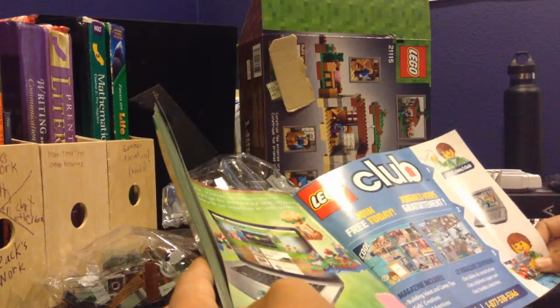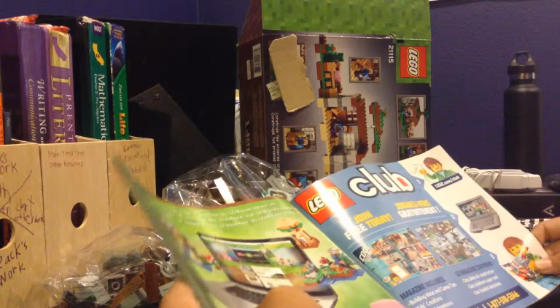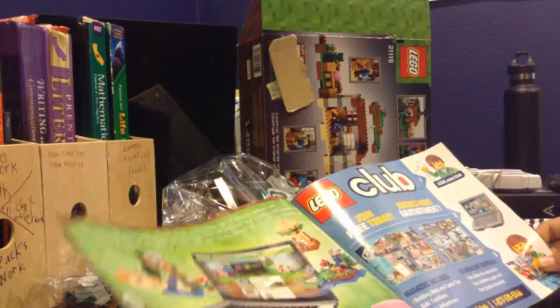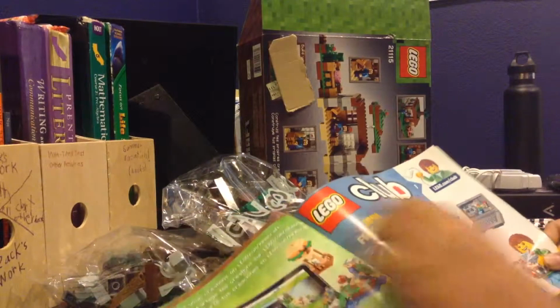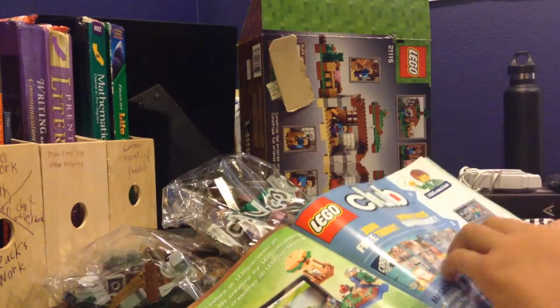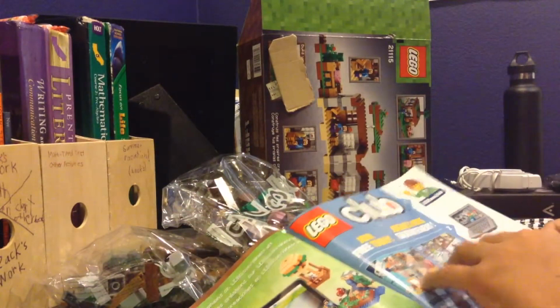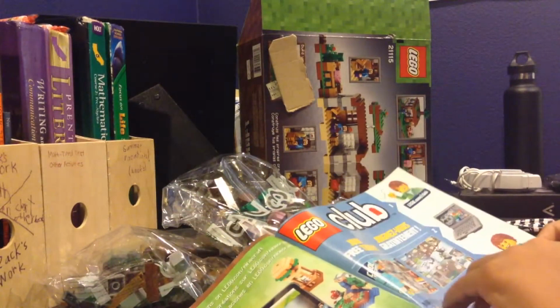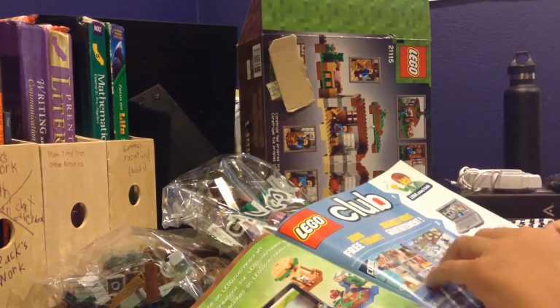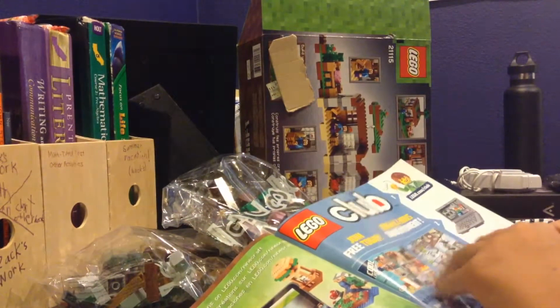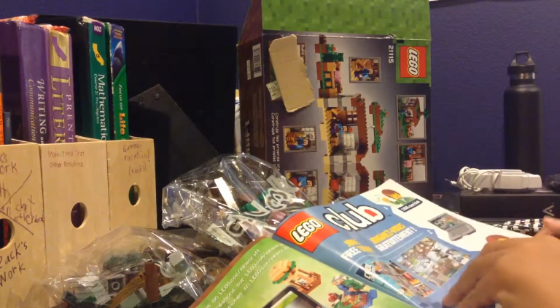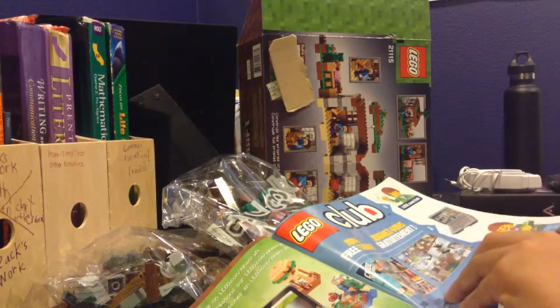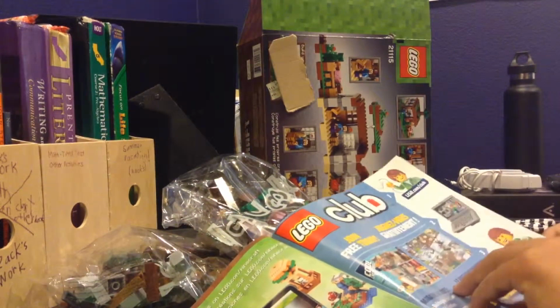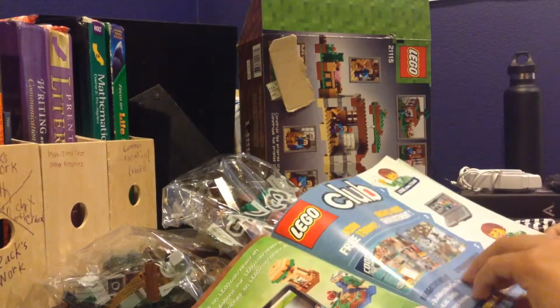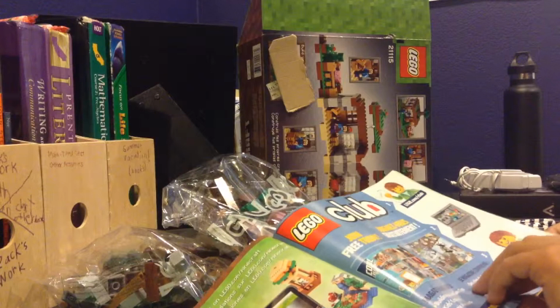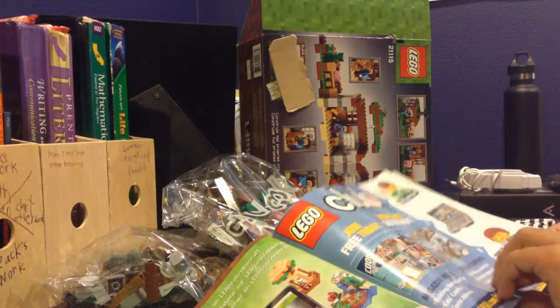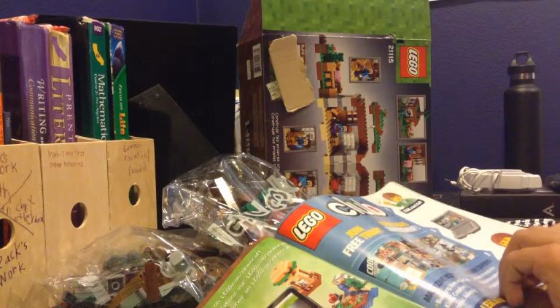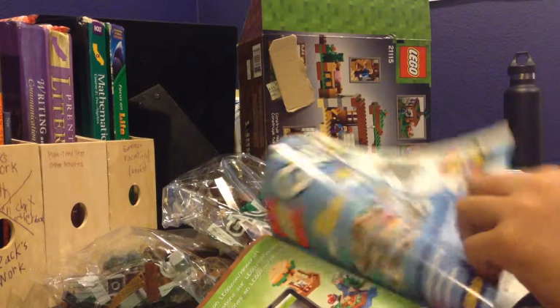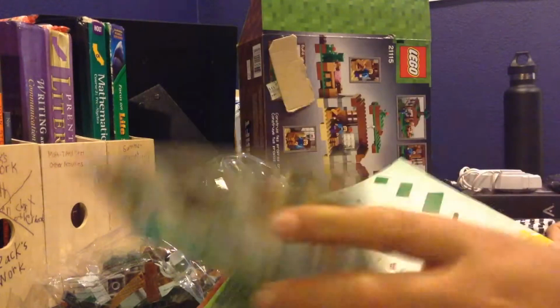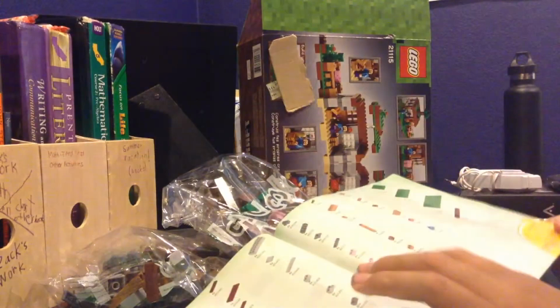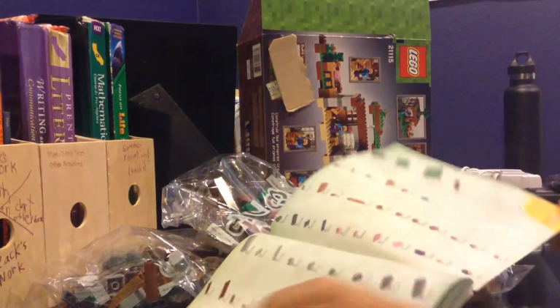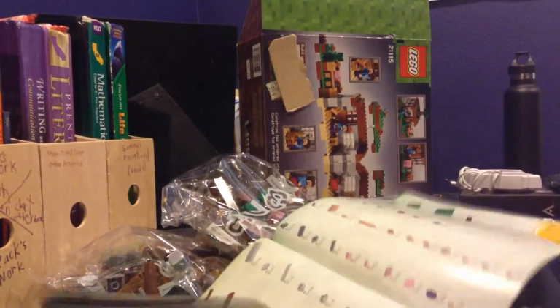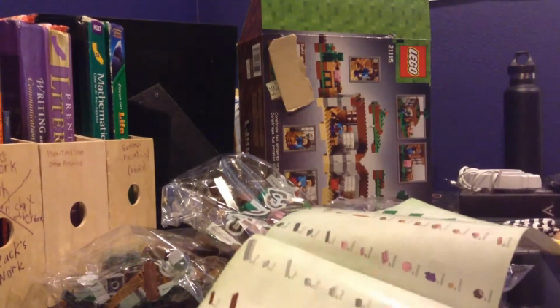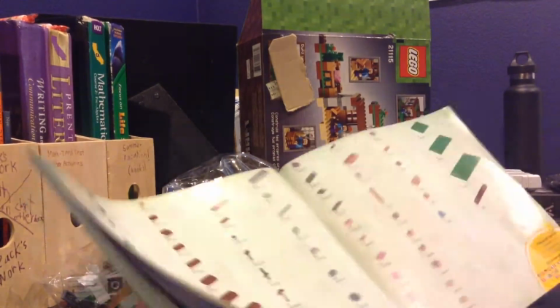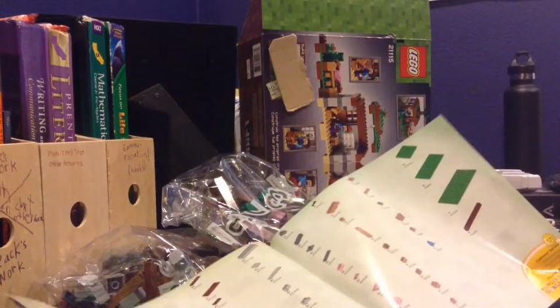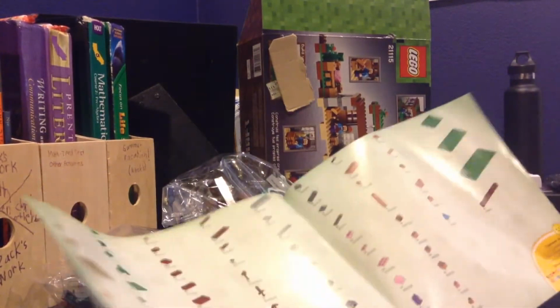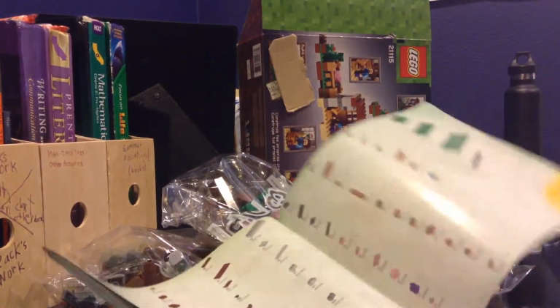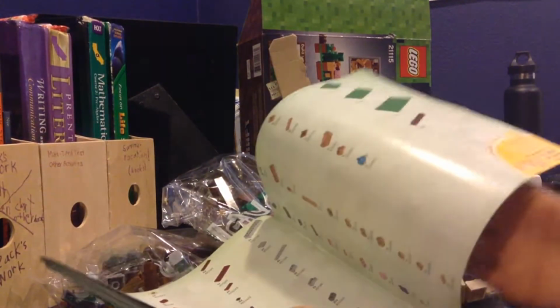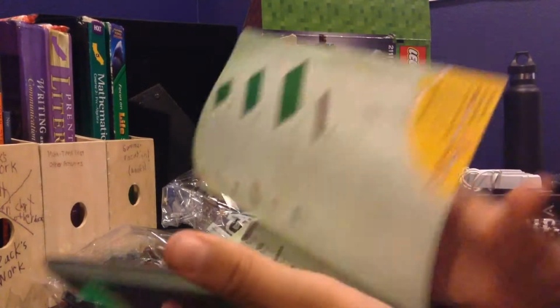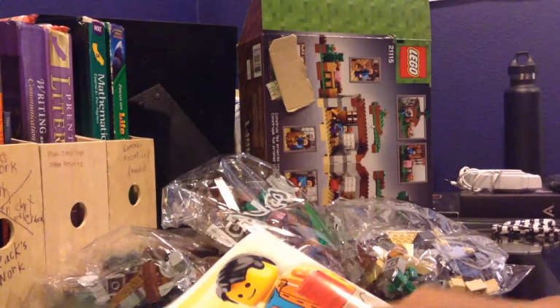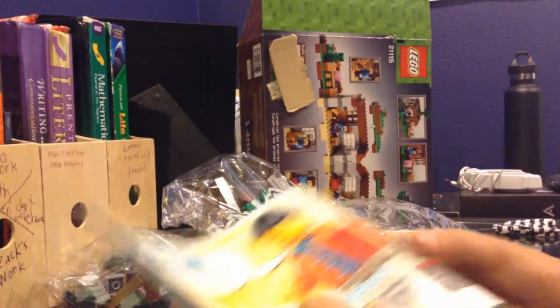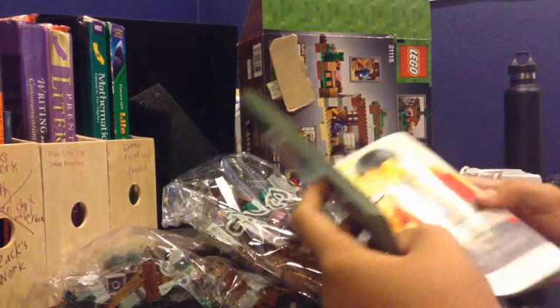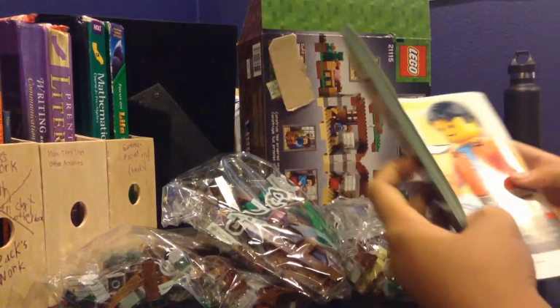You can join the Lego Club. I used to have joined it, but I don't think I'm in it anymore. And here's all the parts and everything.